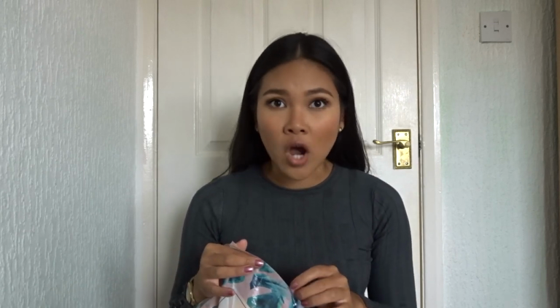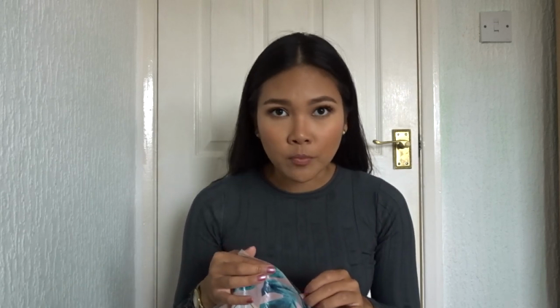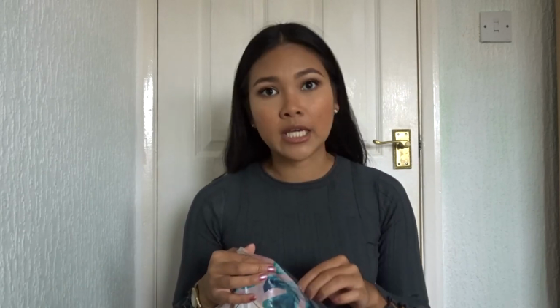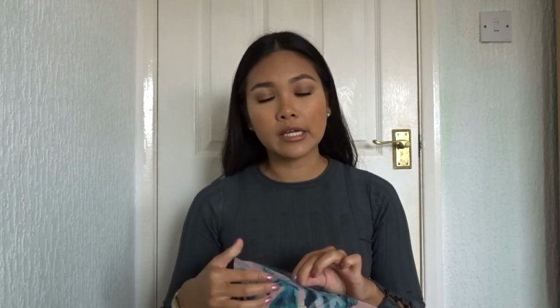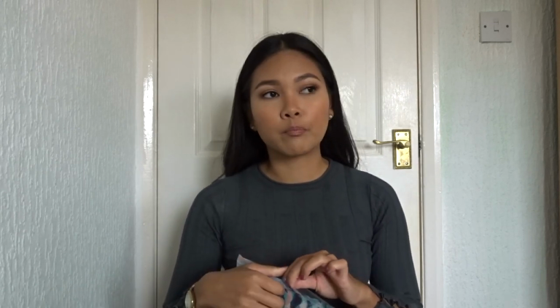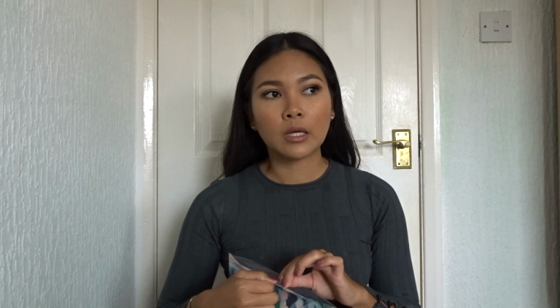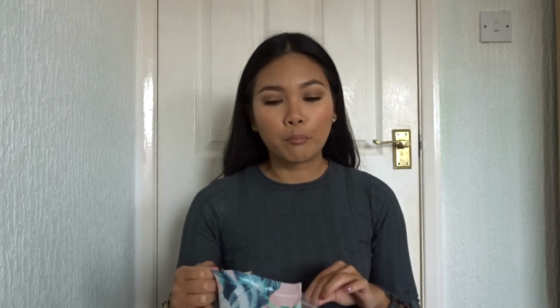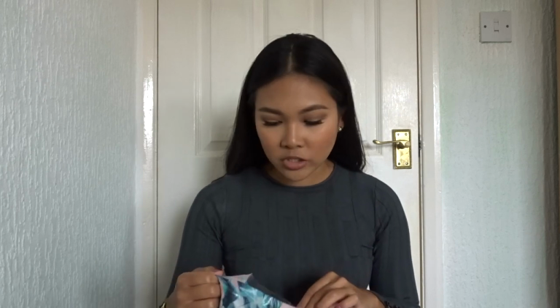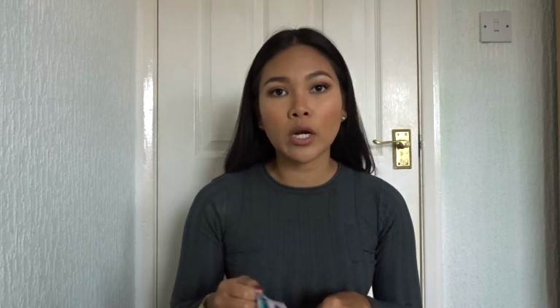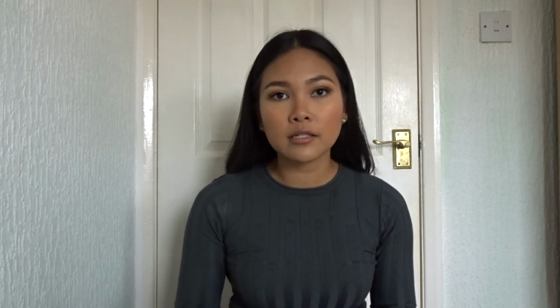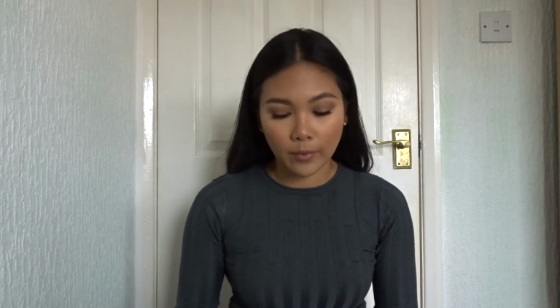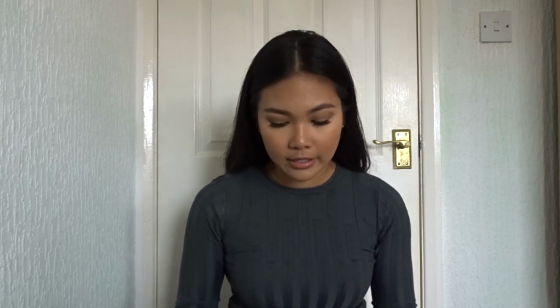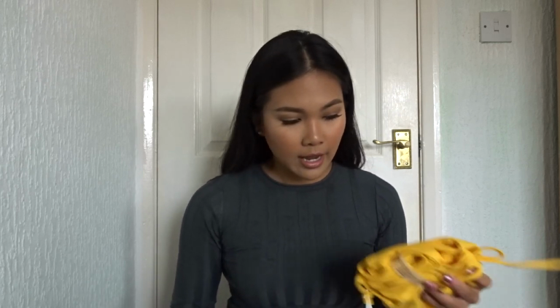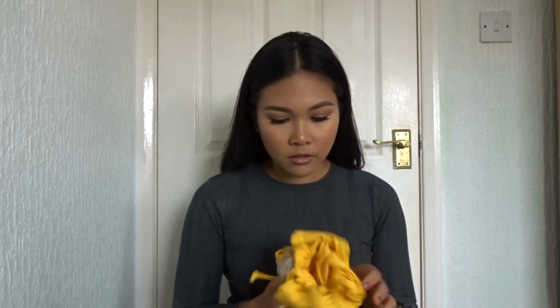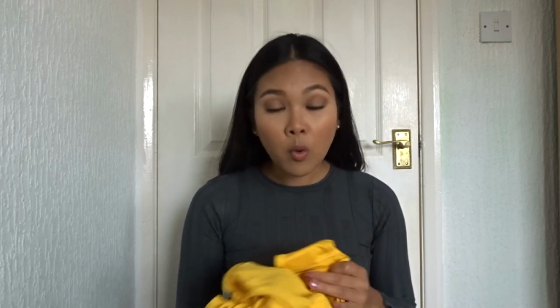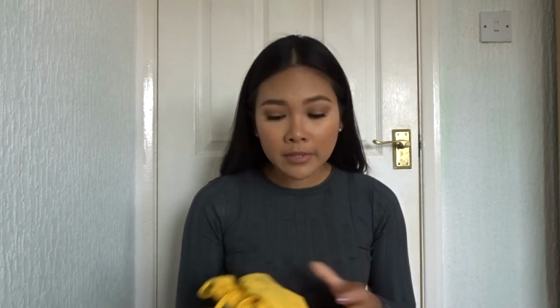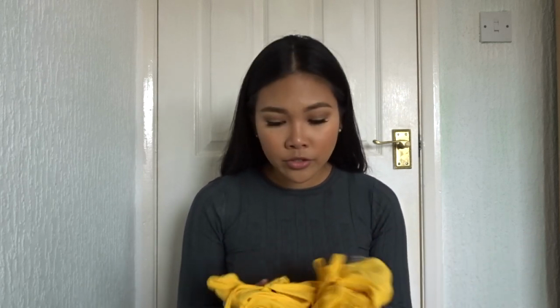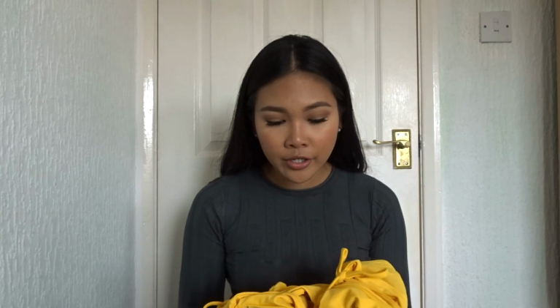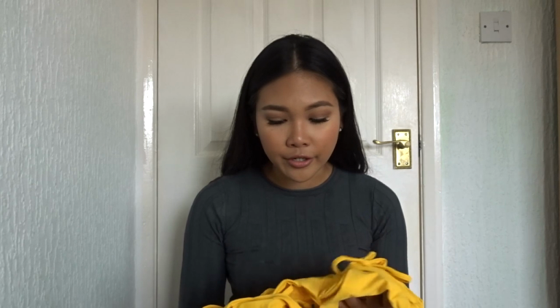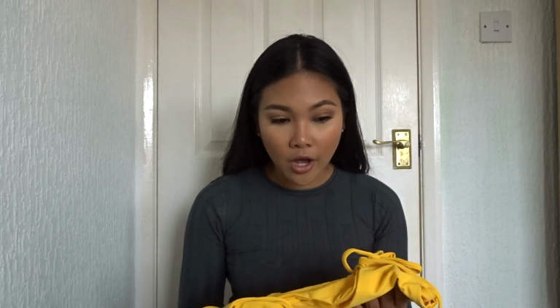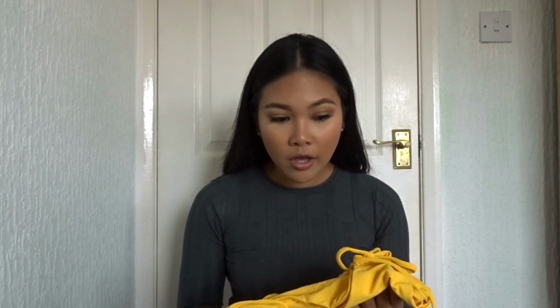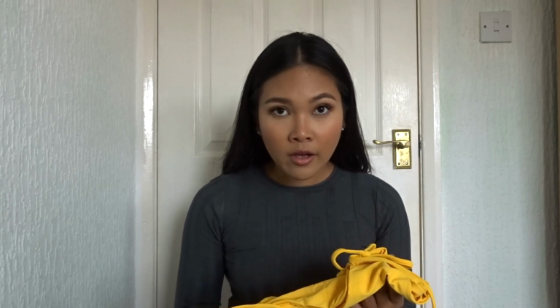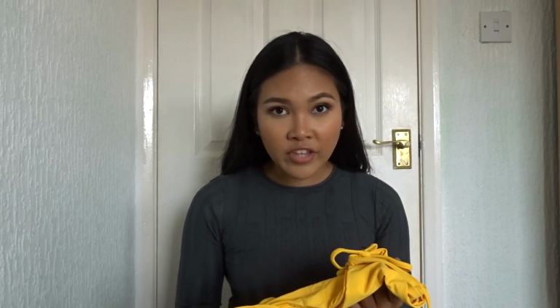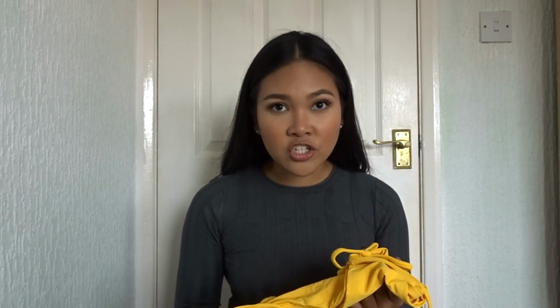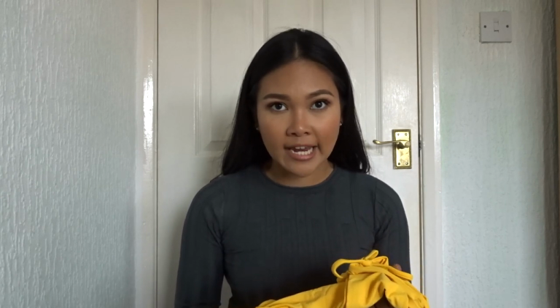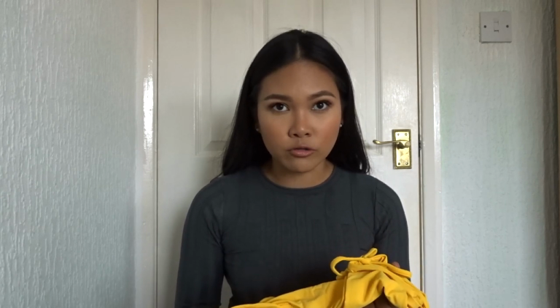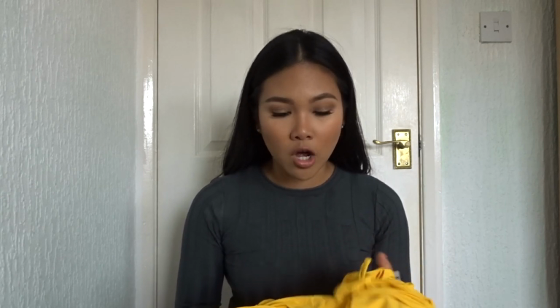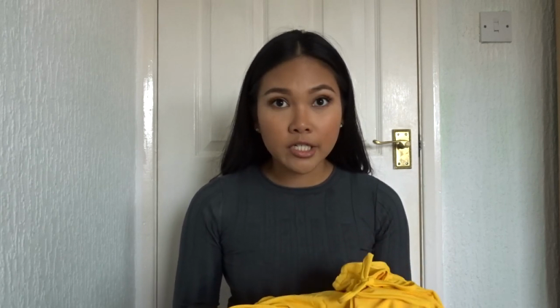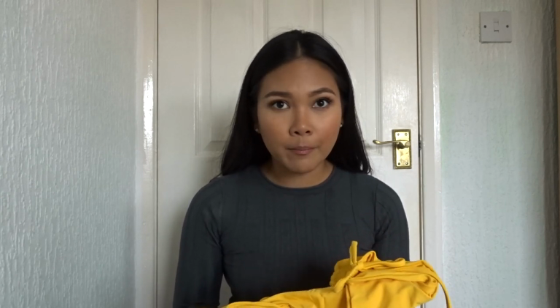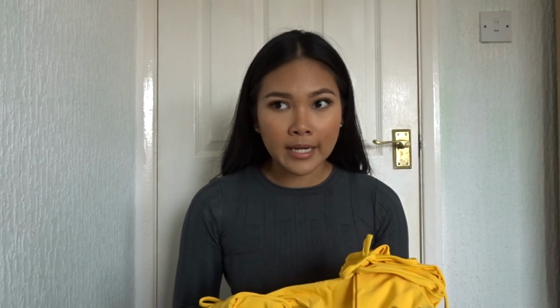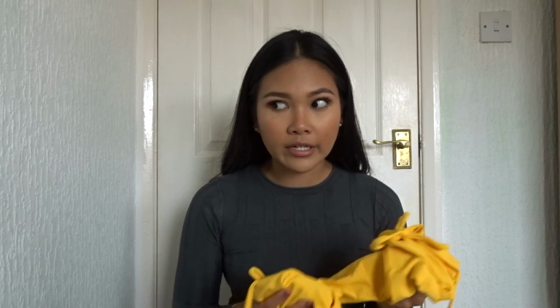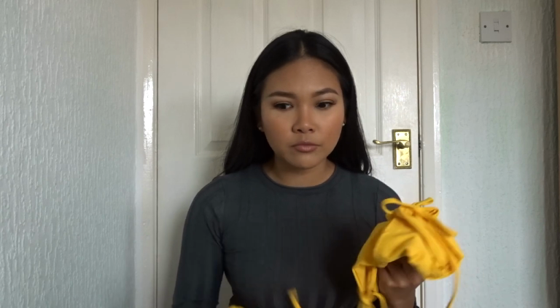I tried not to buy any bikini but I managed to put one in my basket anyway and wow, the material is so good. They might have changed the whole shop because when I bought bikinis before, I think it was the year before last.